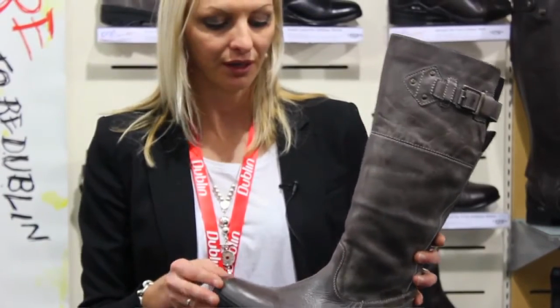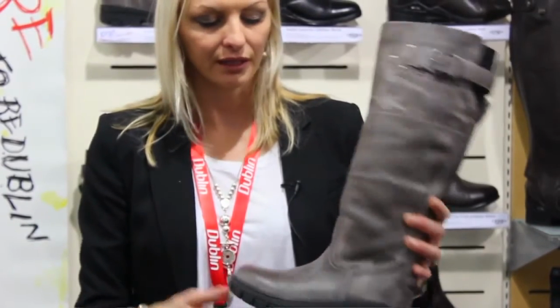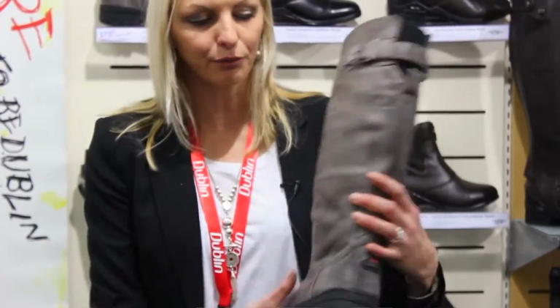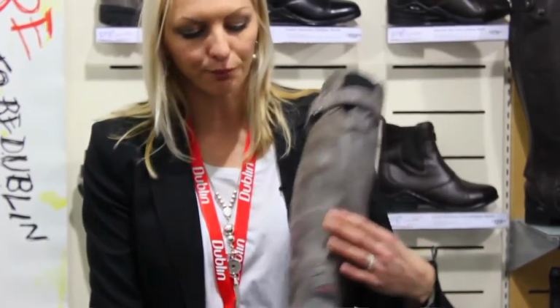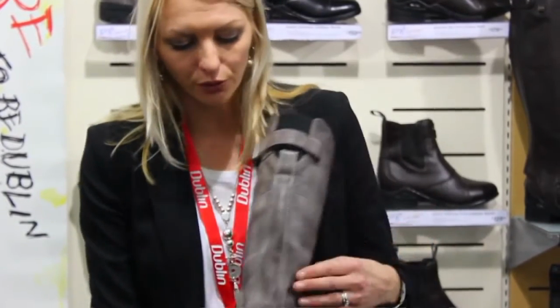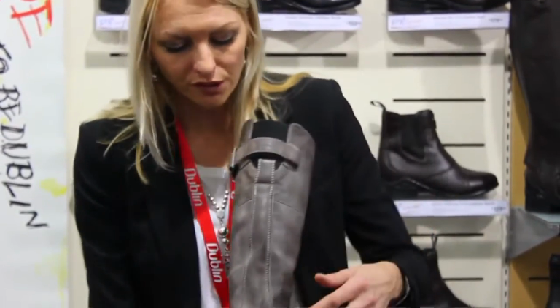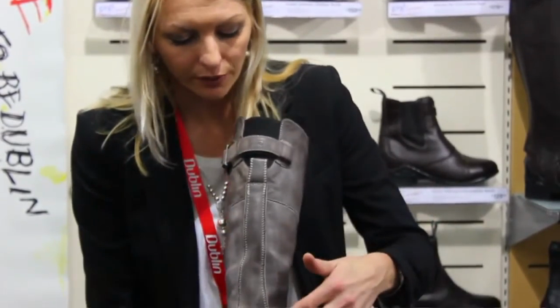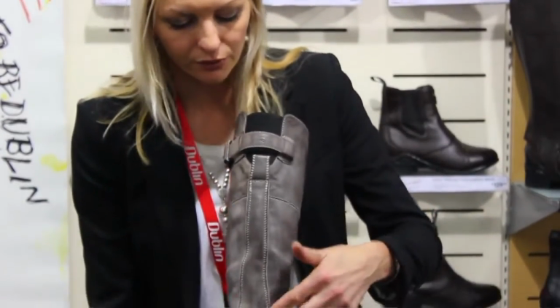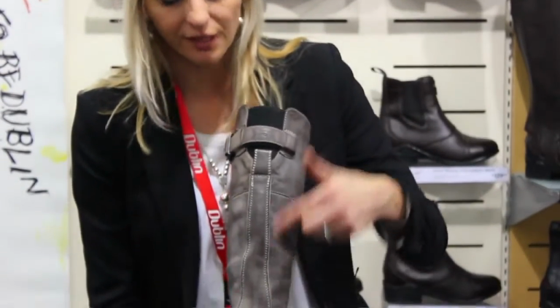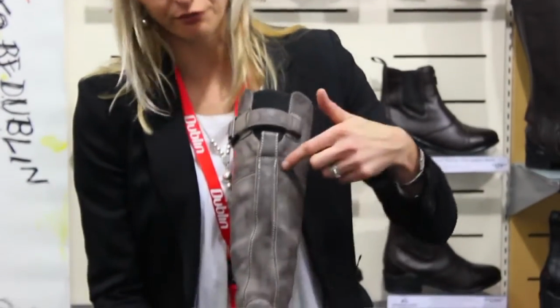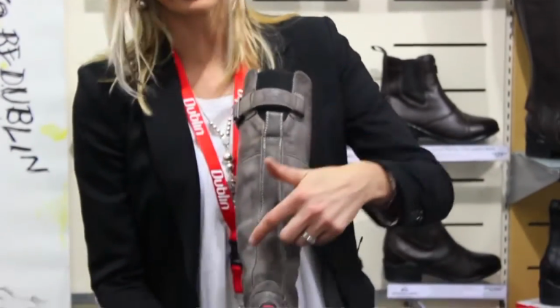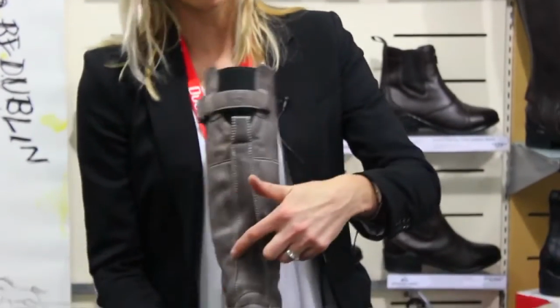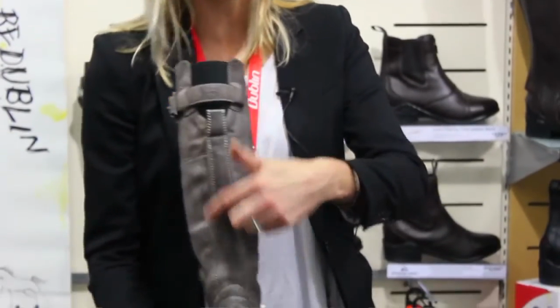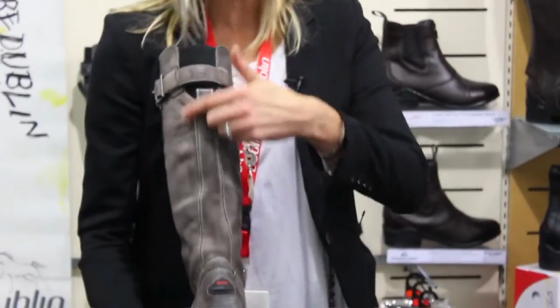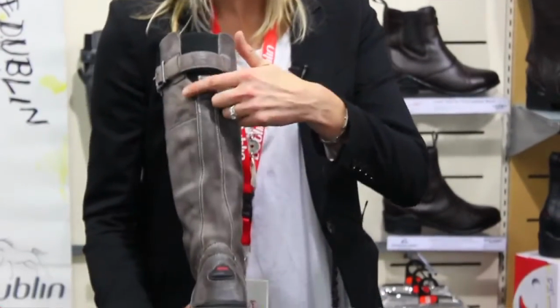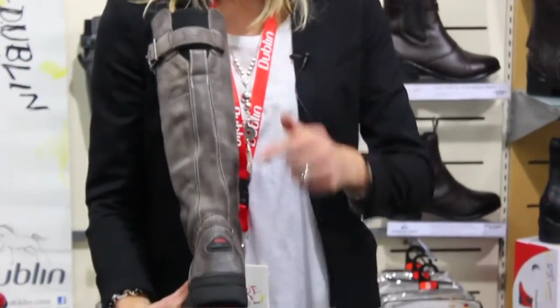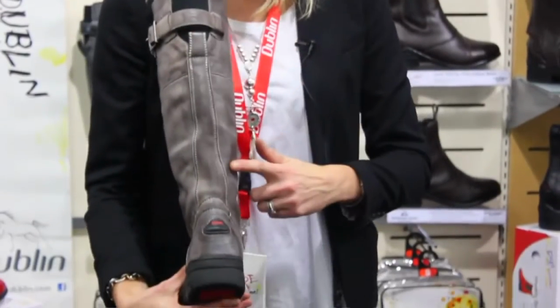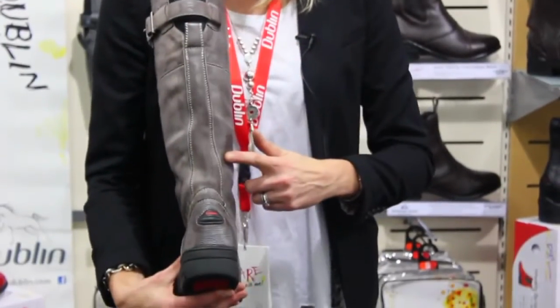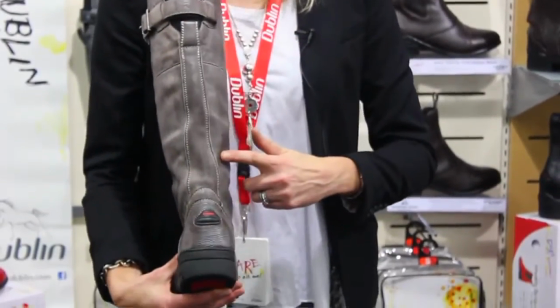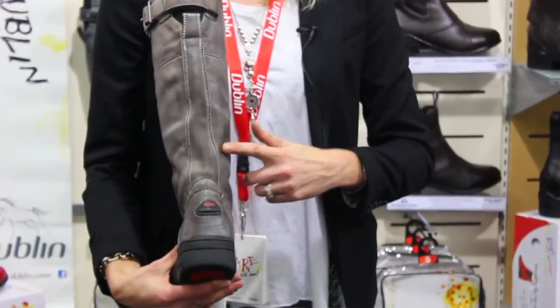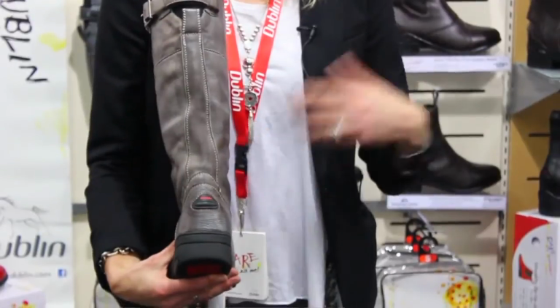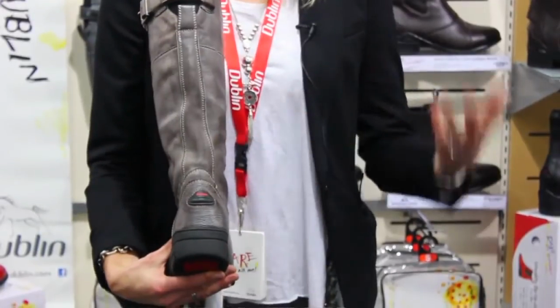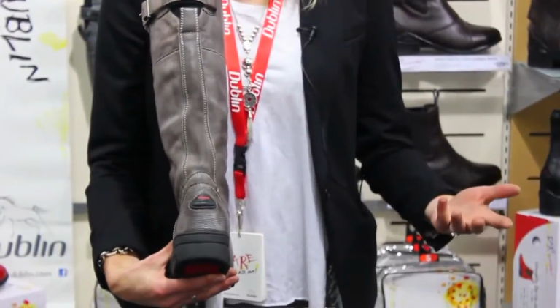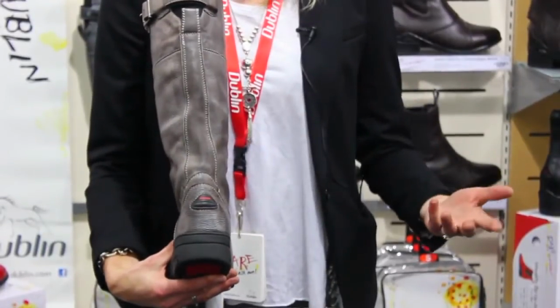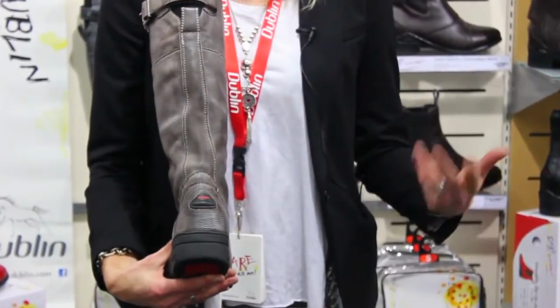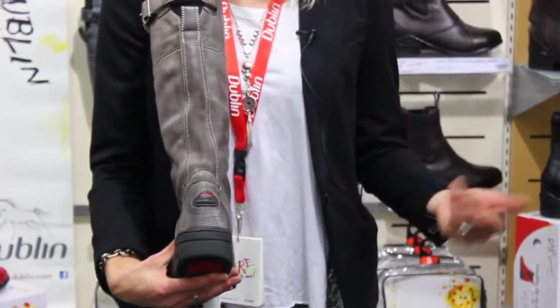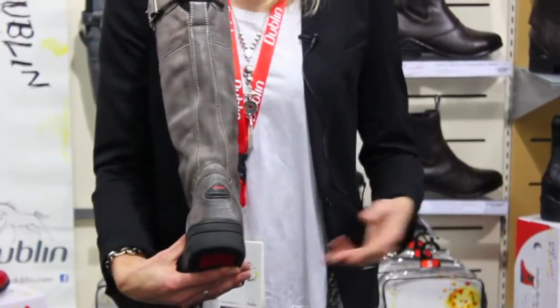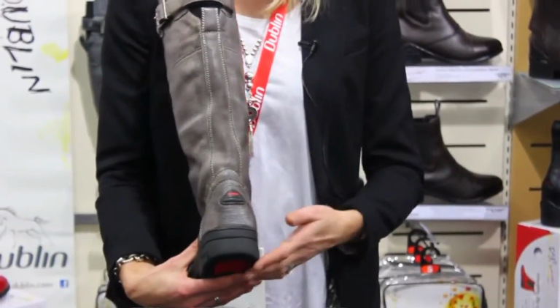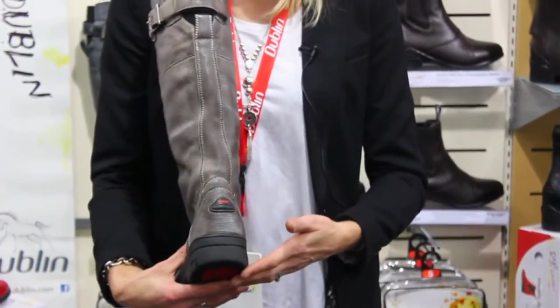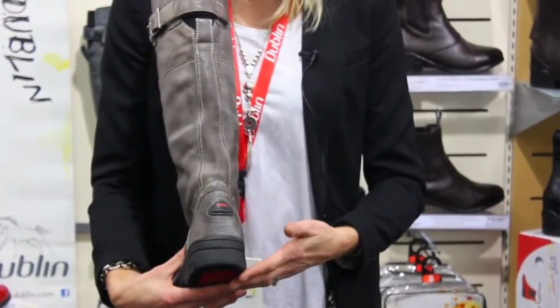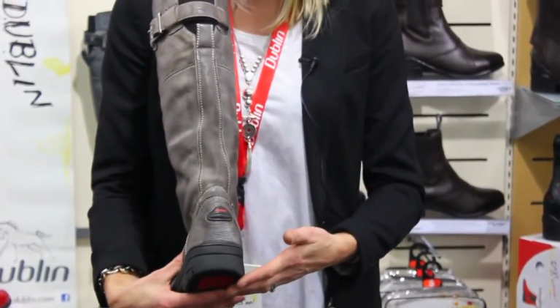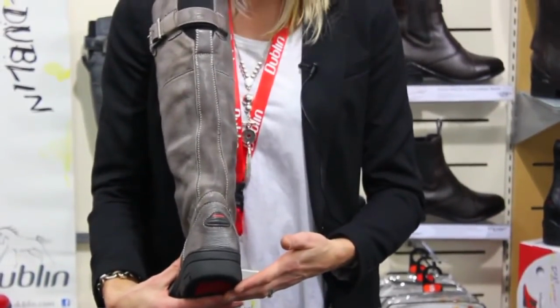The upper of the boot also includes a reflective trim, so when you're leading a horse at night, for safety use, it's a great addition.